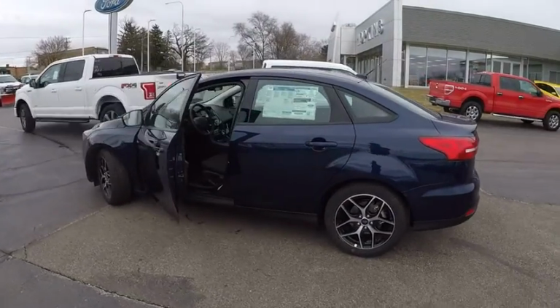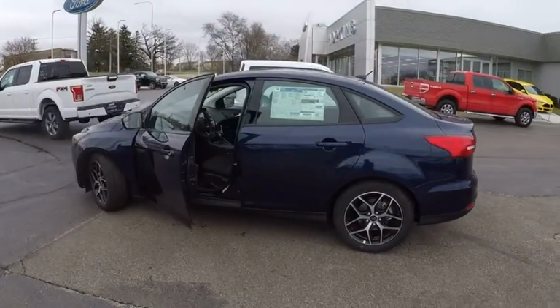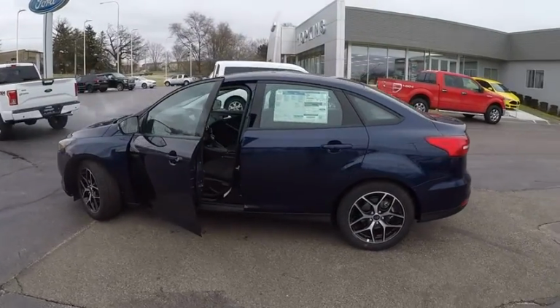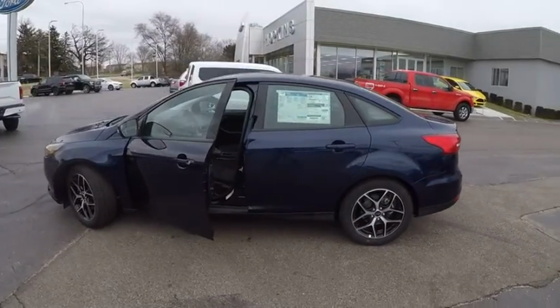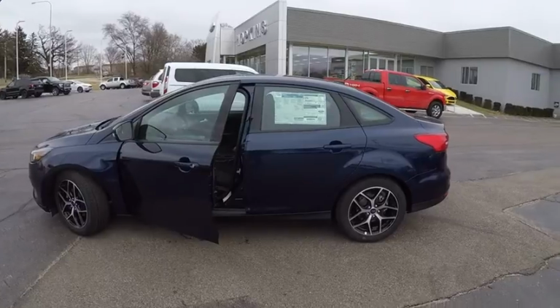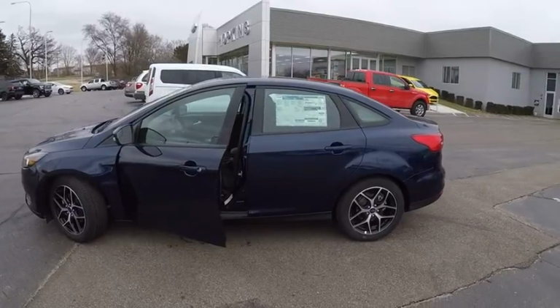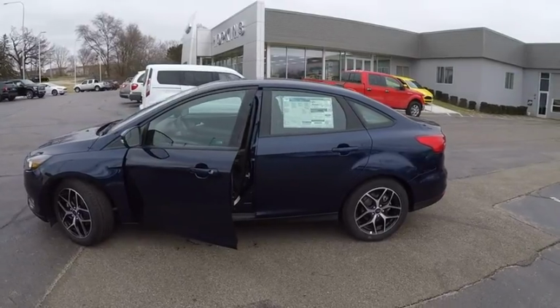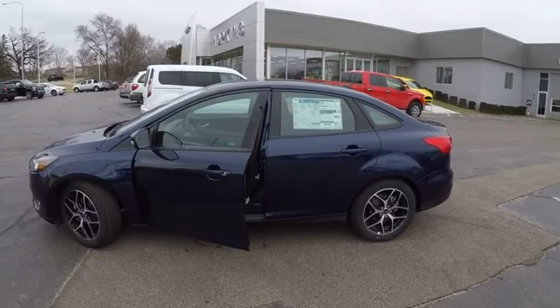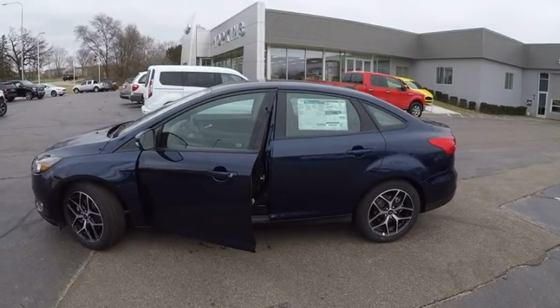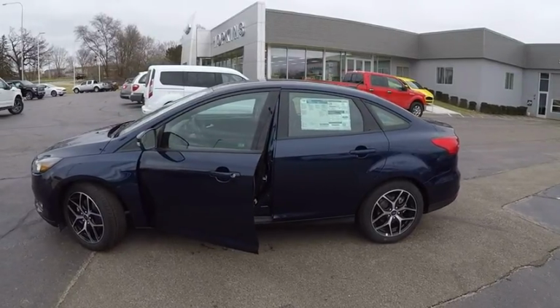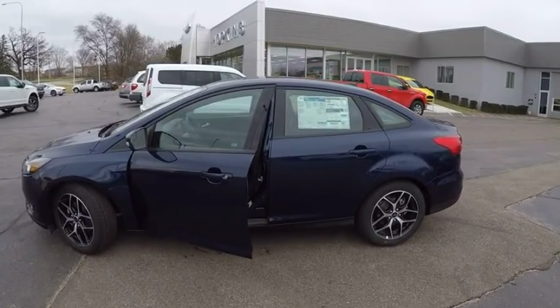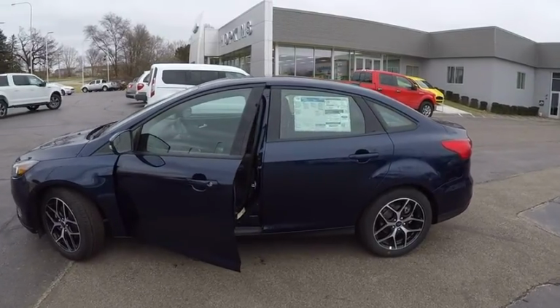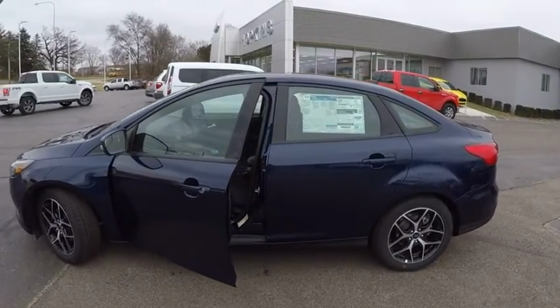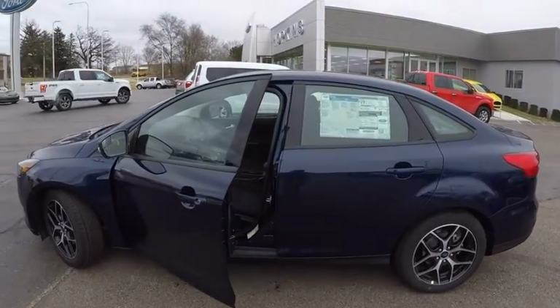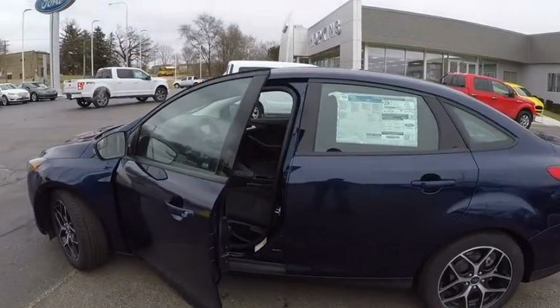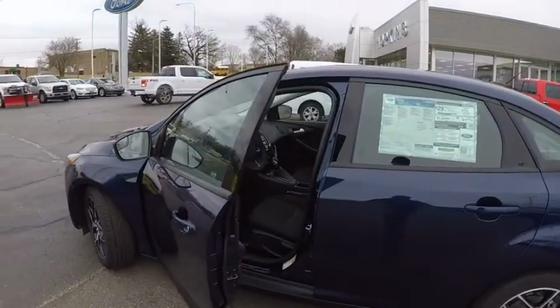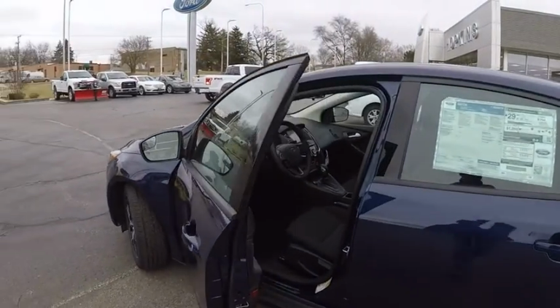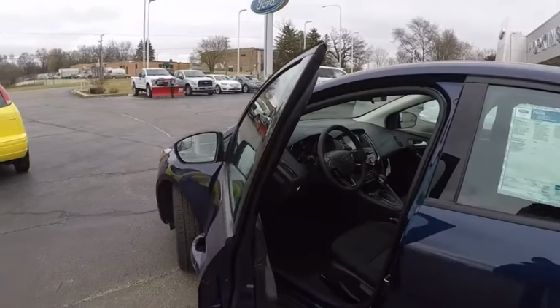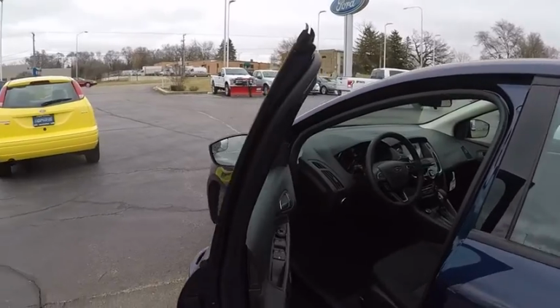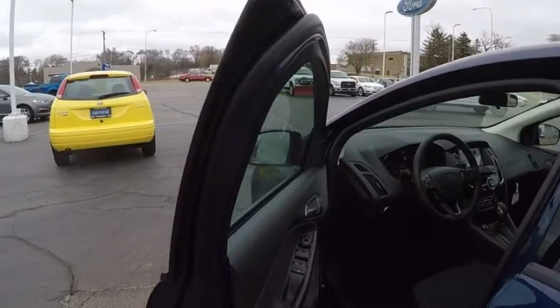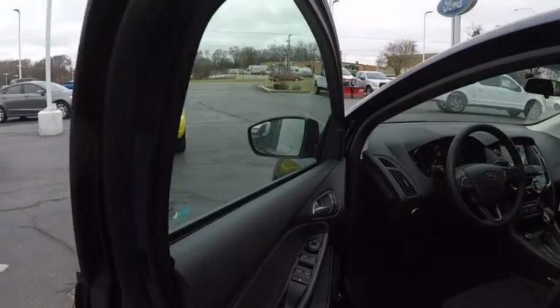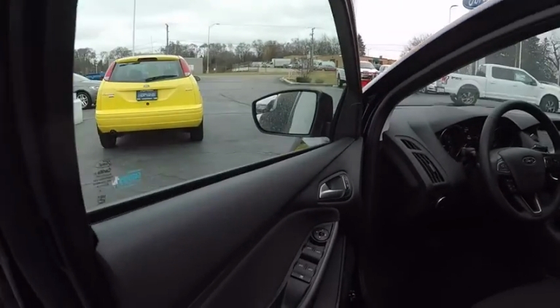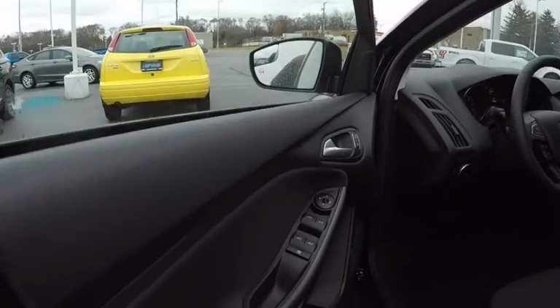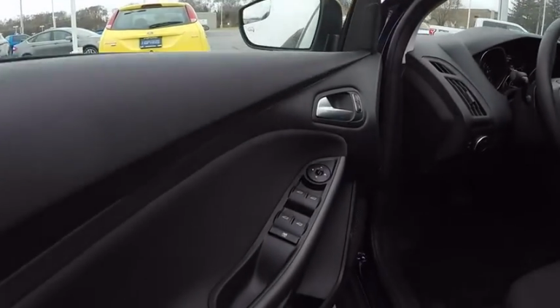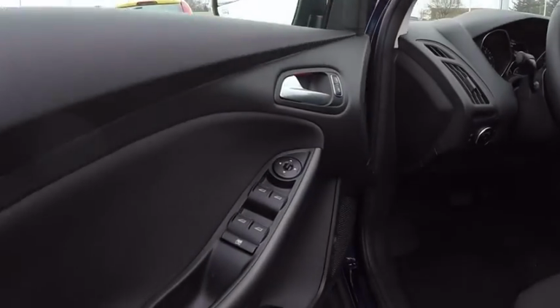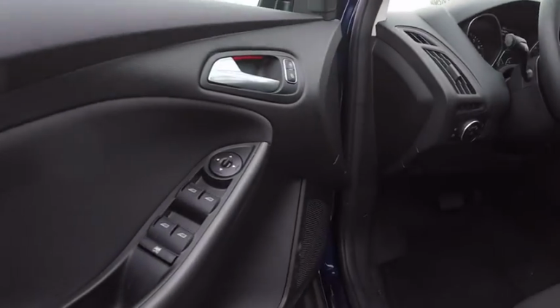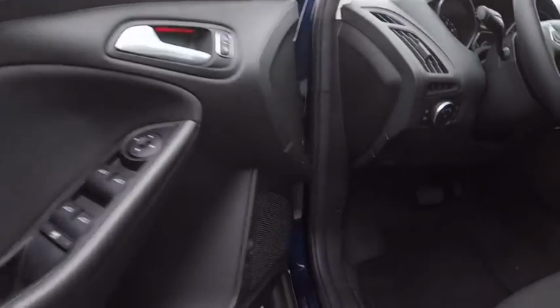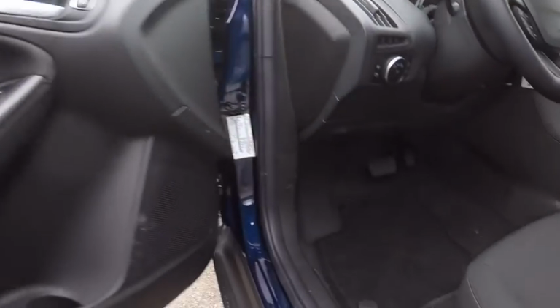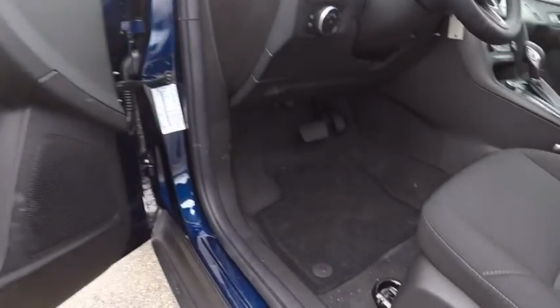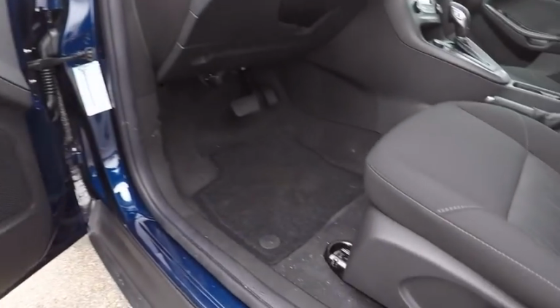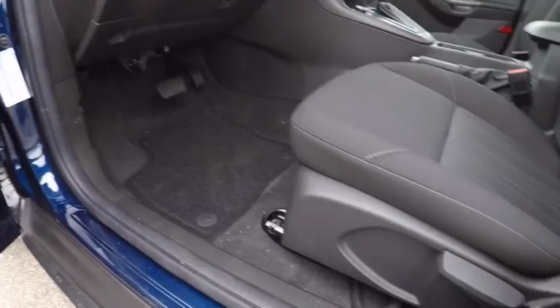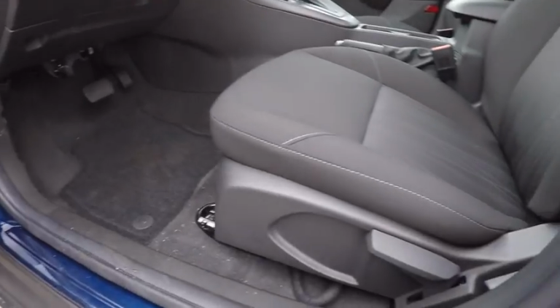Four-wheel disc brakes, front floor mats, four-wheel ABS, cruise control. This vehicle offers reliability and good looks at a great price. So come in and take a test drive today.